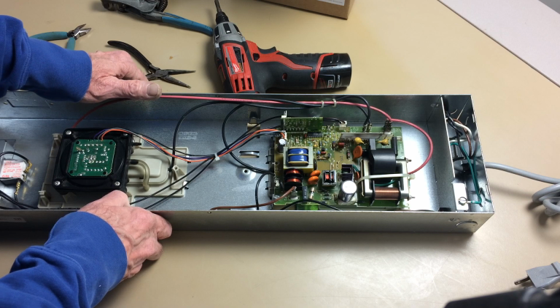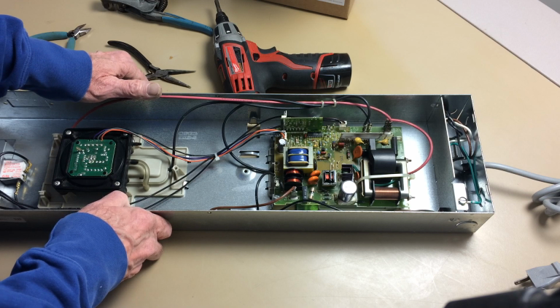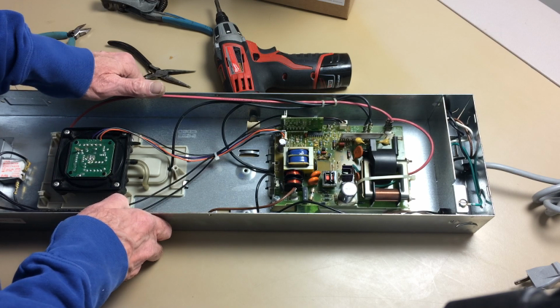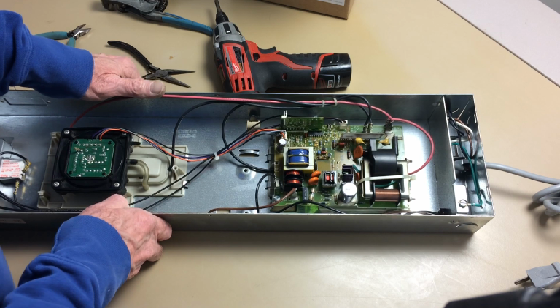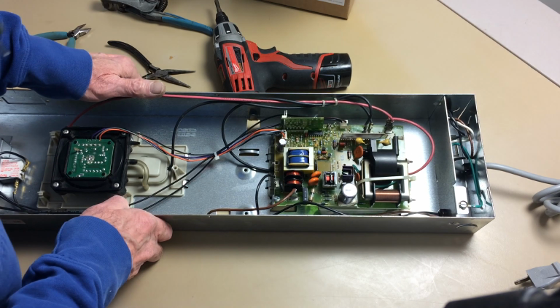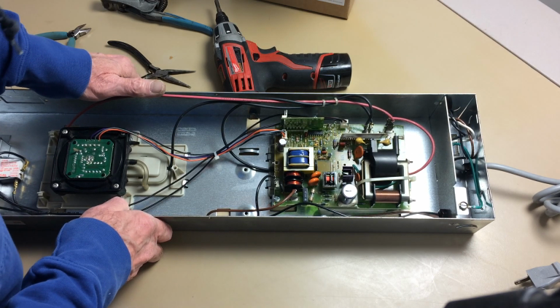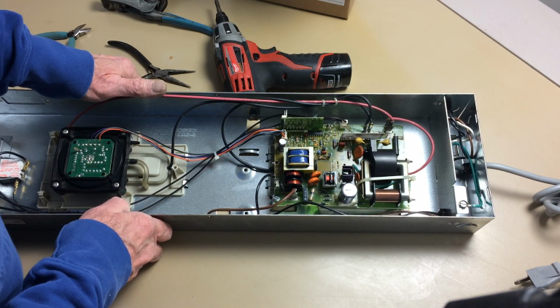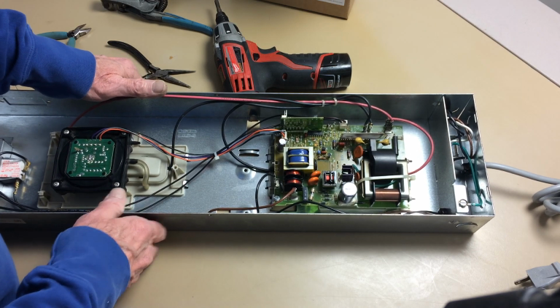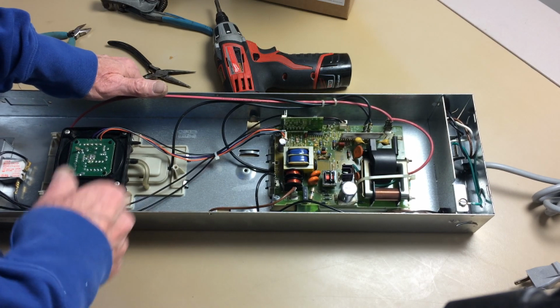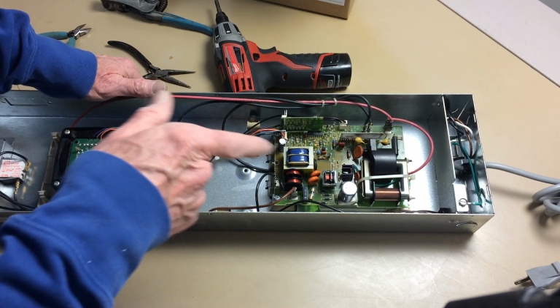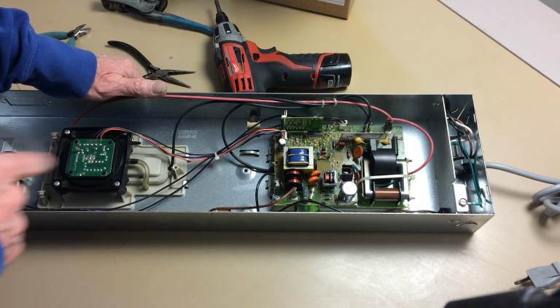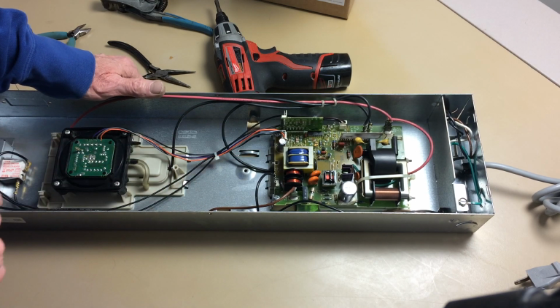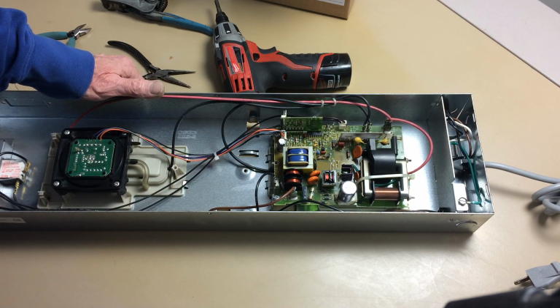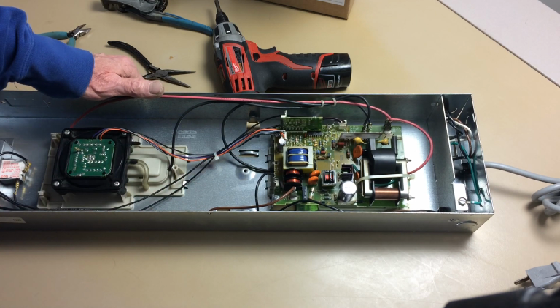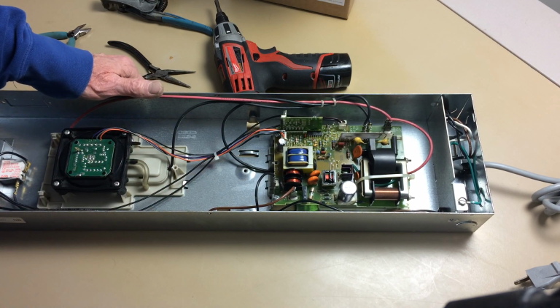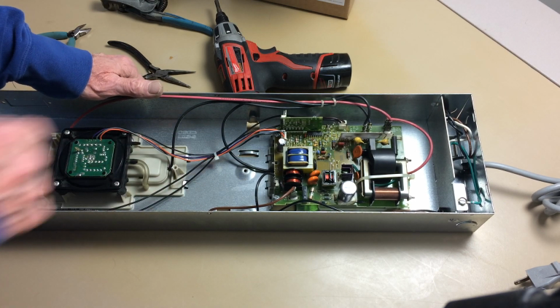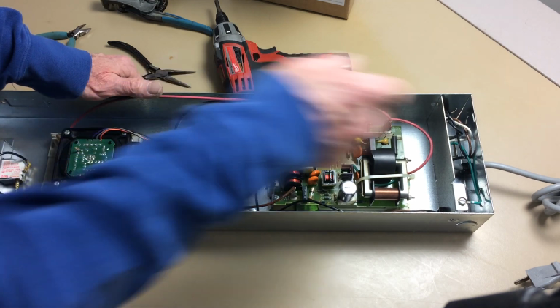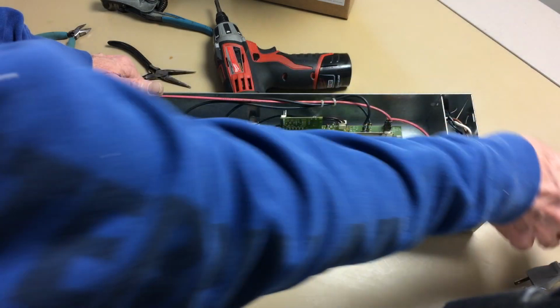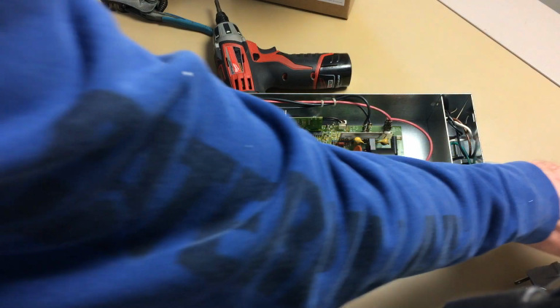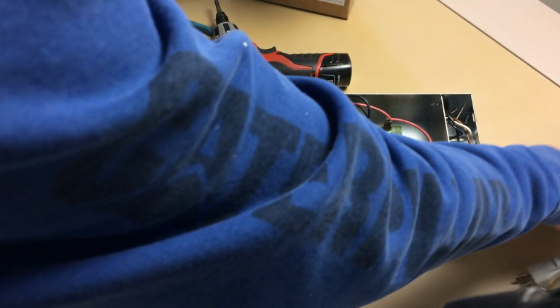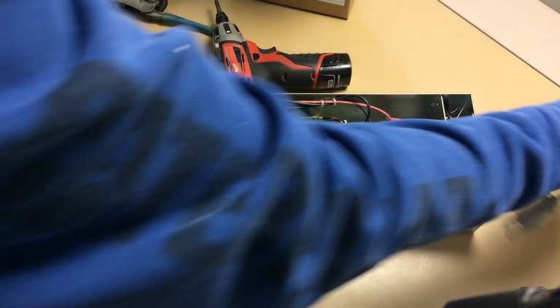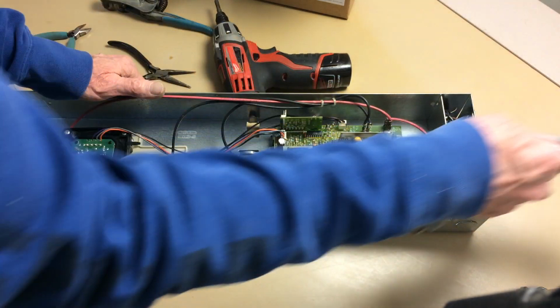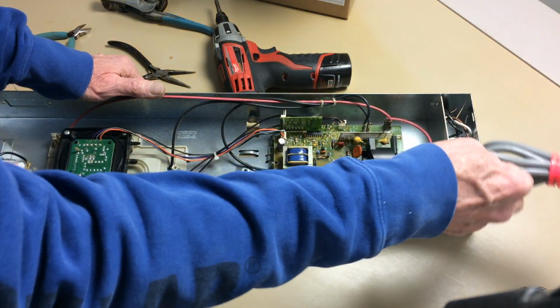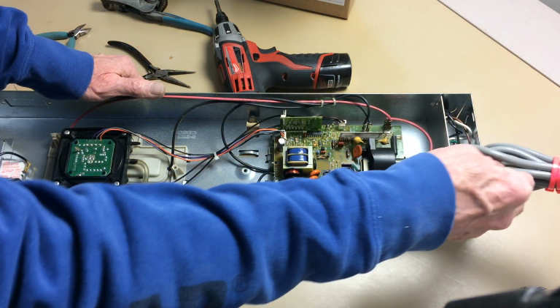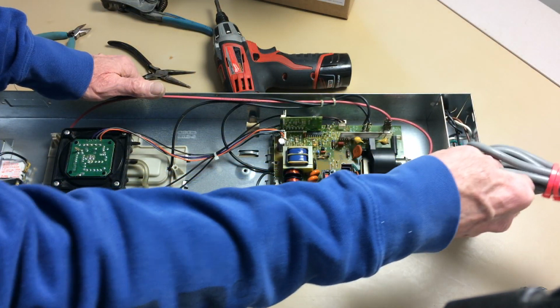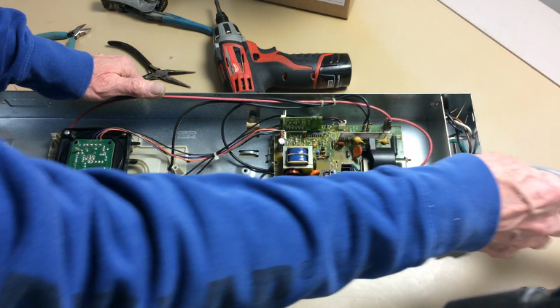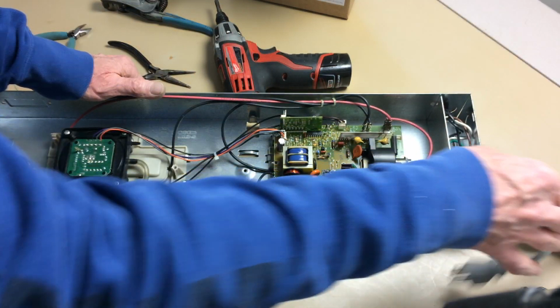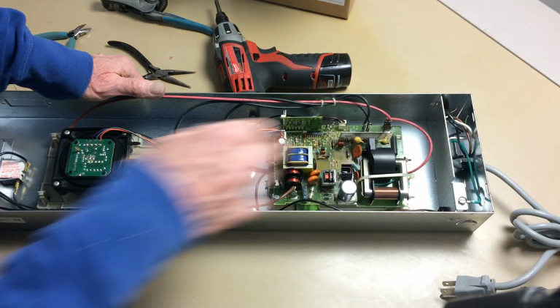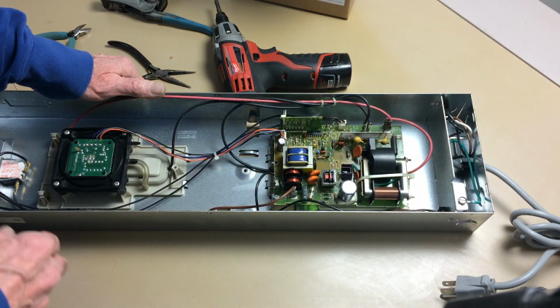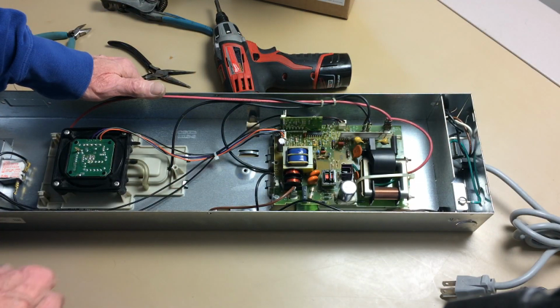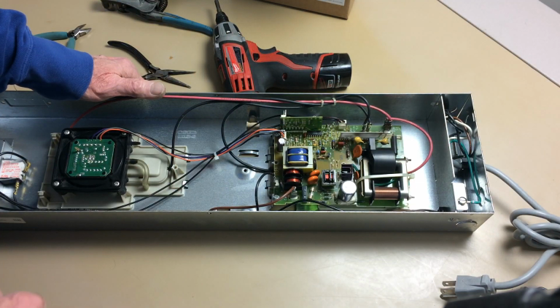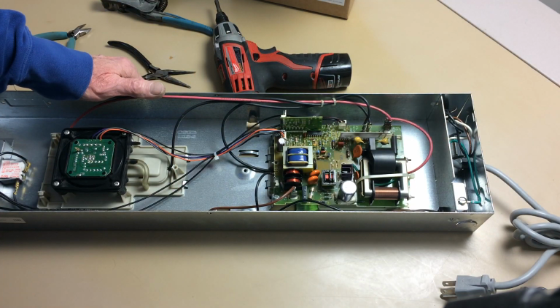I'll show you what the problem is. Before you poke around any power blocks, you should always make sure that there's no power going to it. This is unplugged.